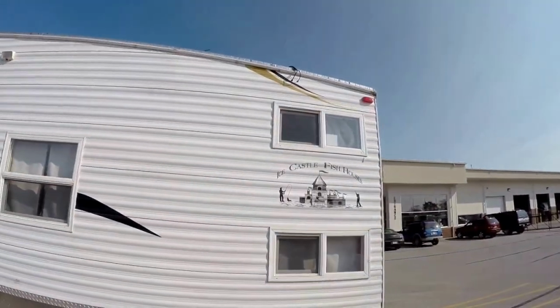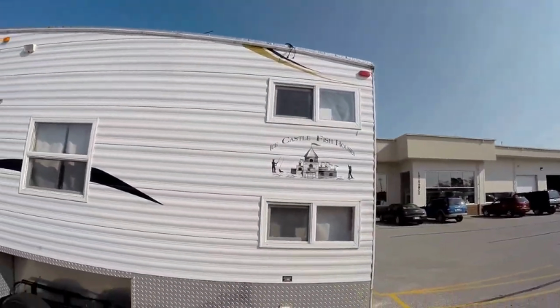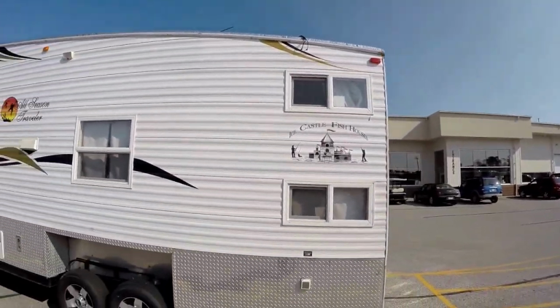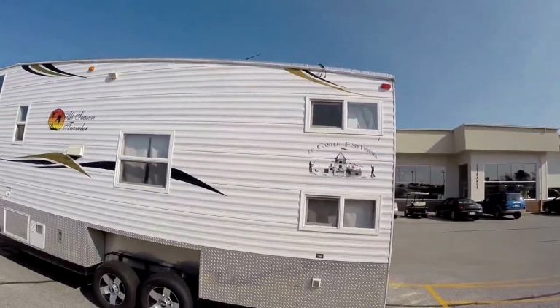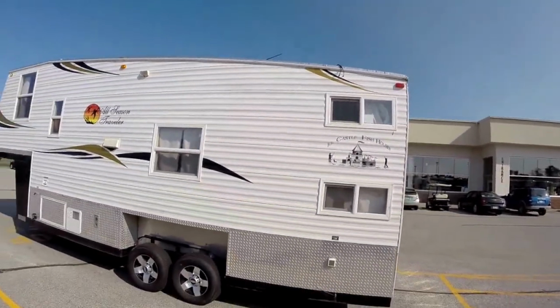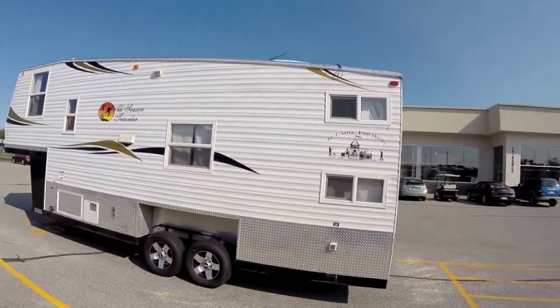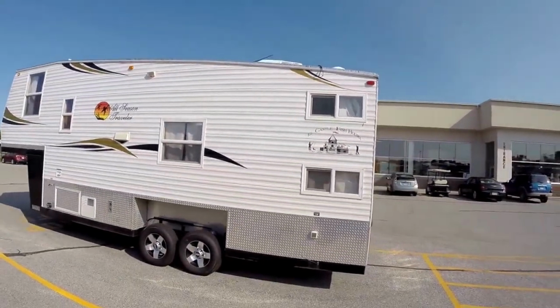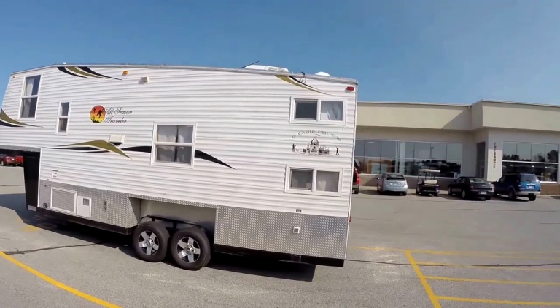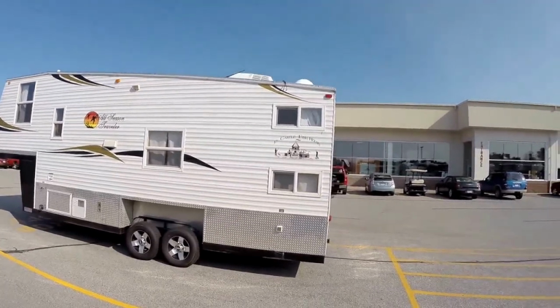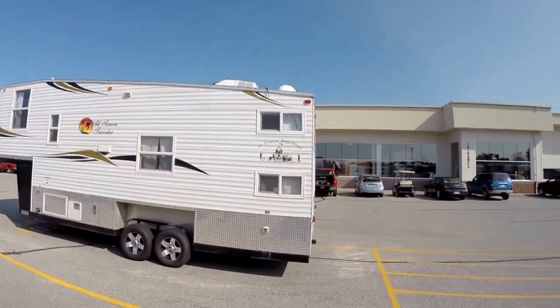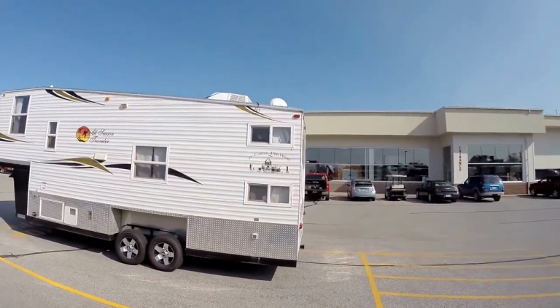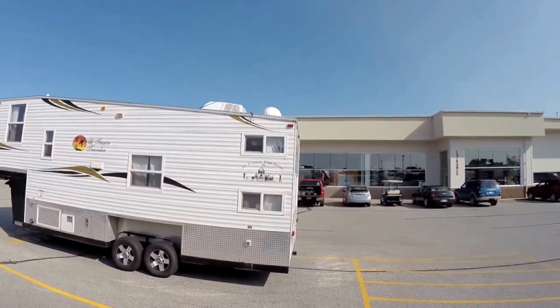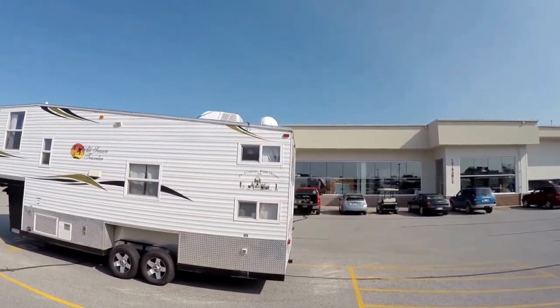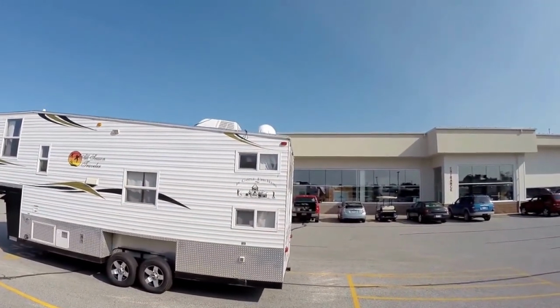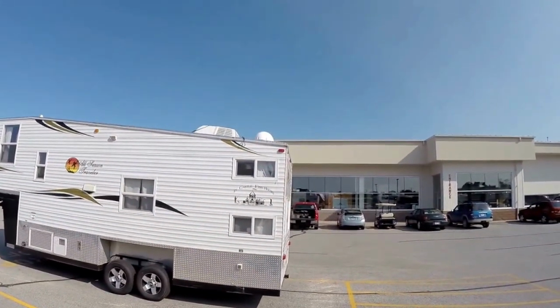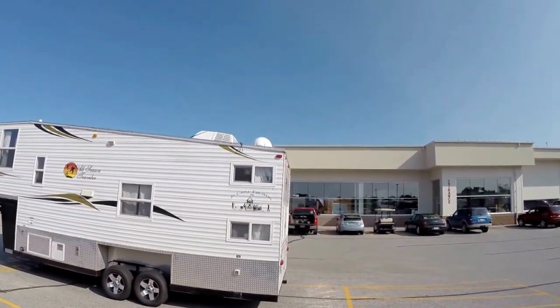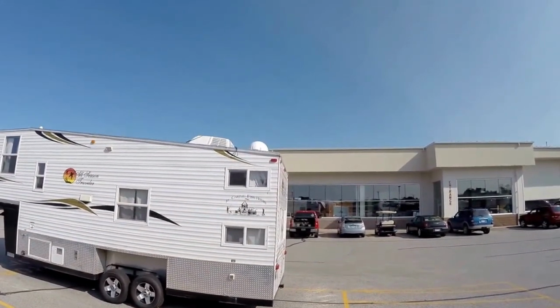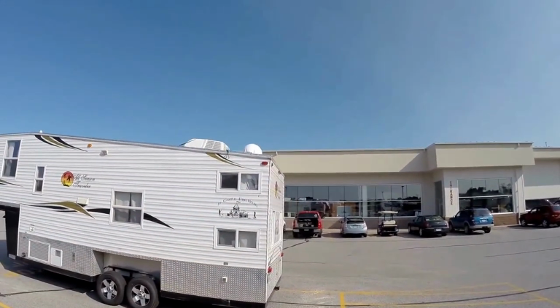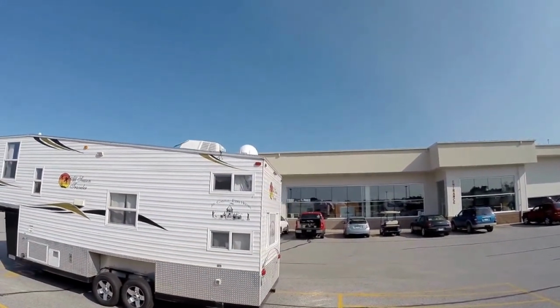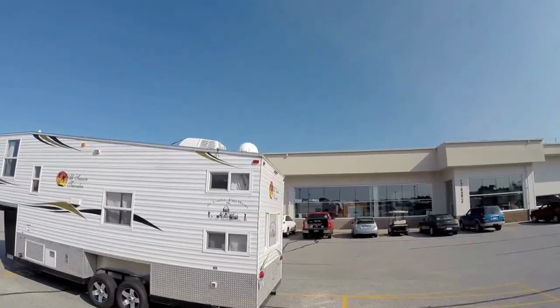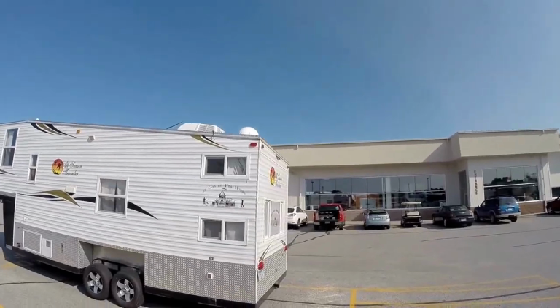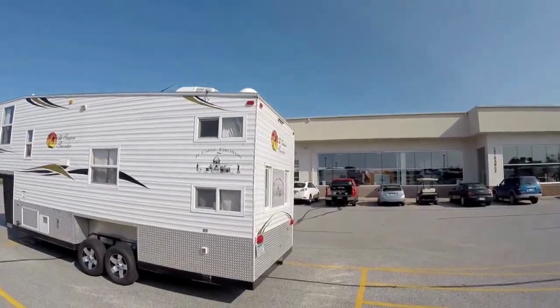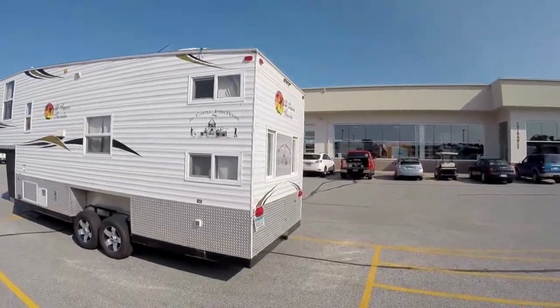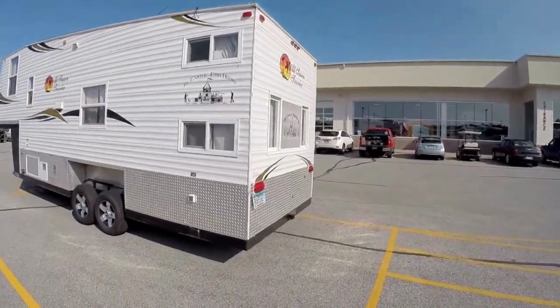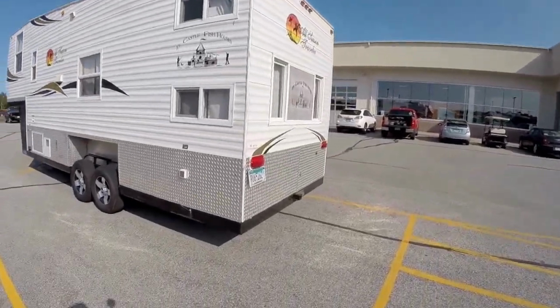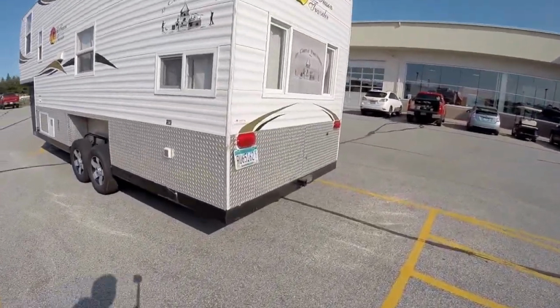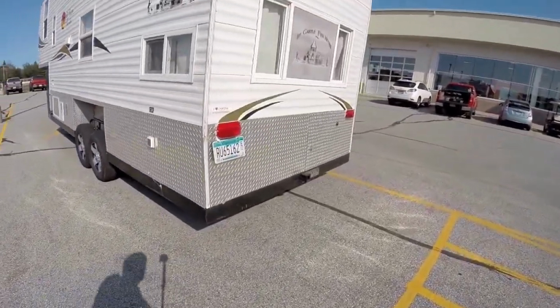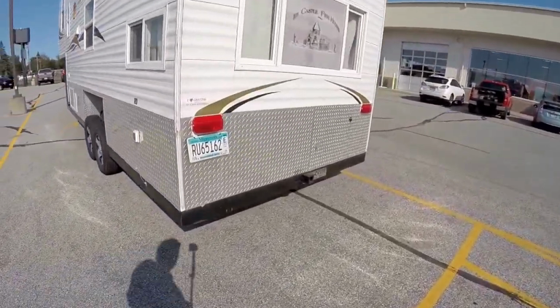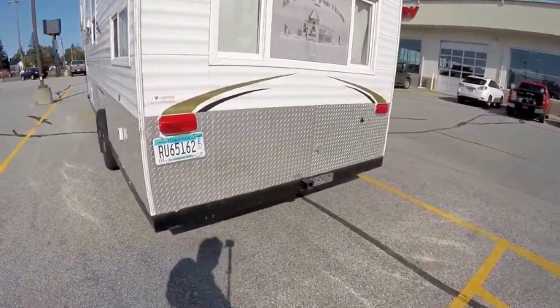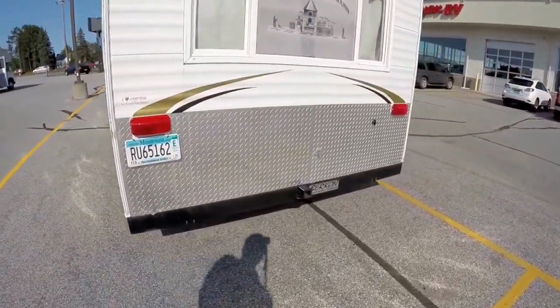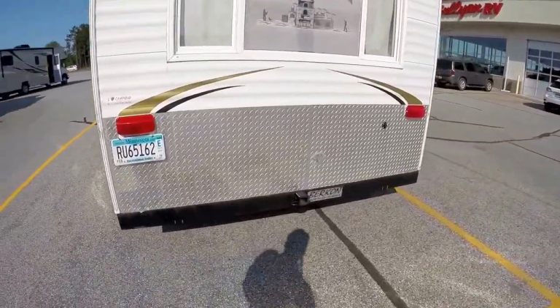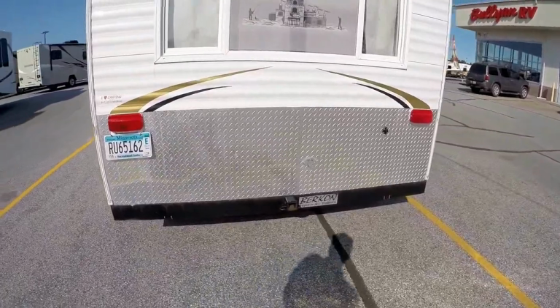I'll back up a little bit. You've got your air conditioner up on the roof, then you've got your satellite dish on the back there. You've got your receiver on the back for pulling.